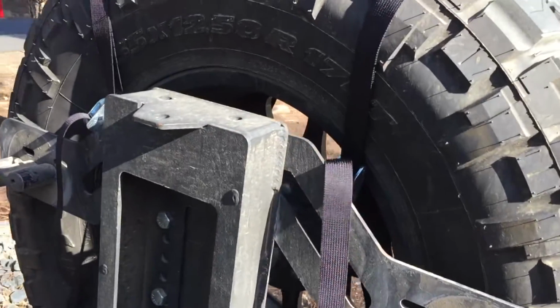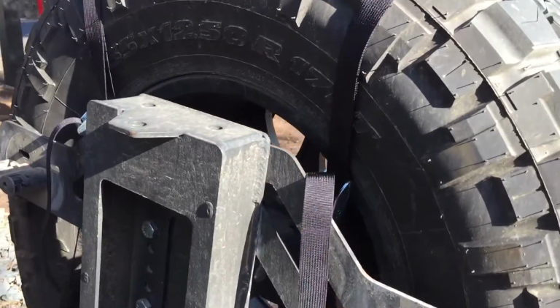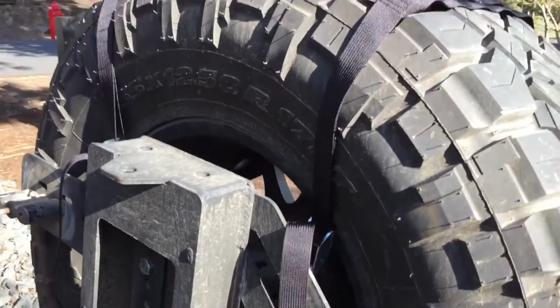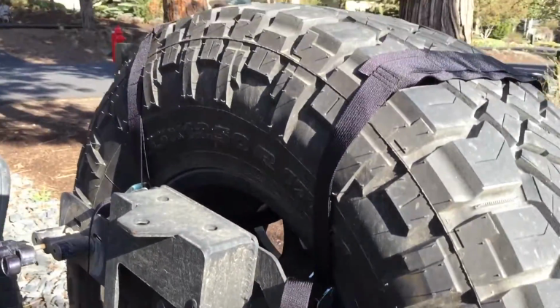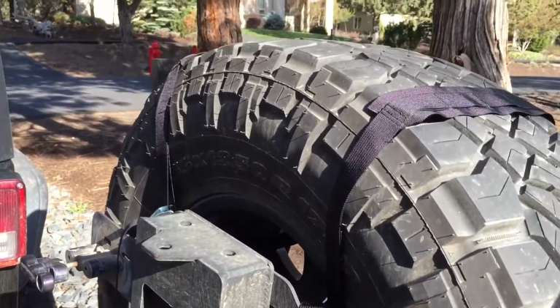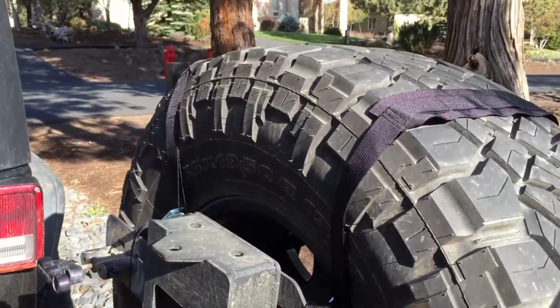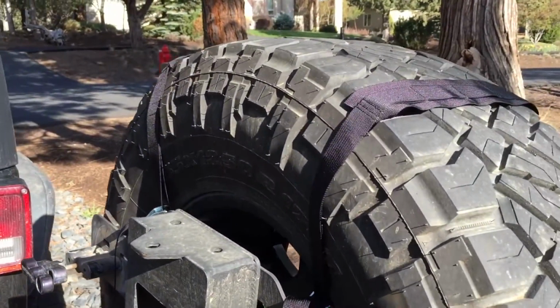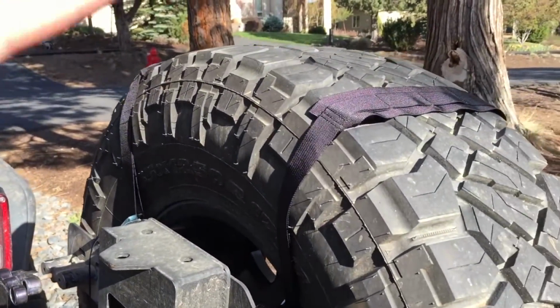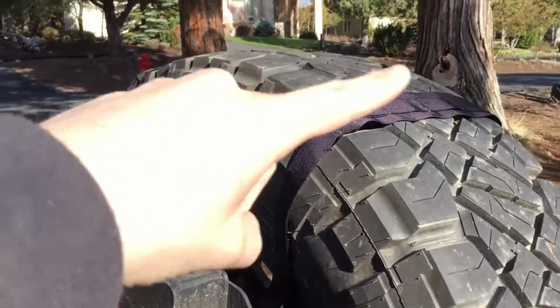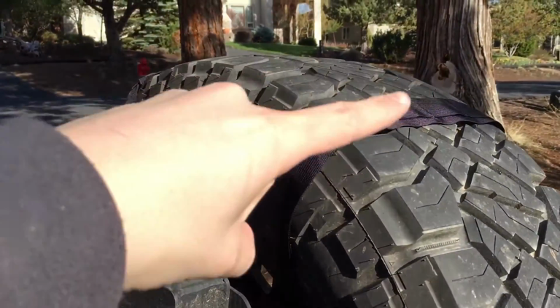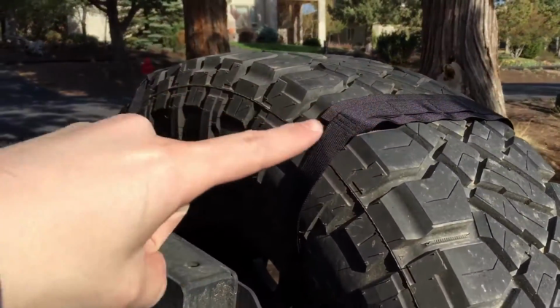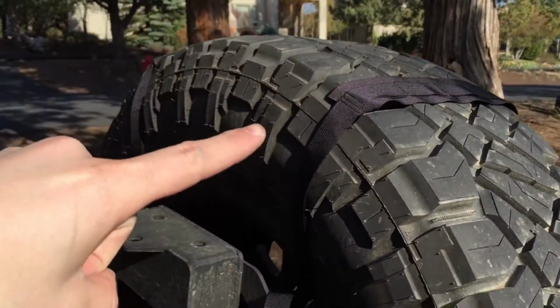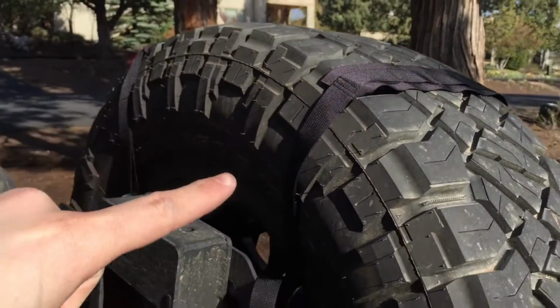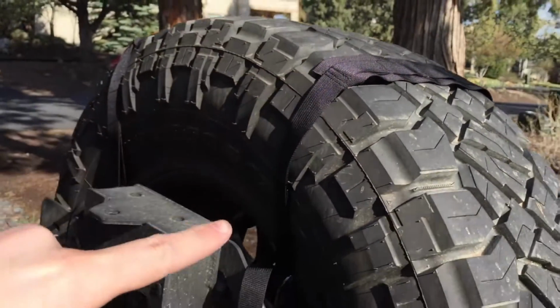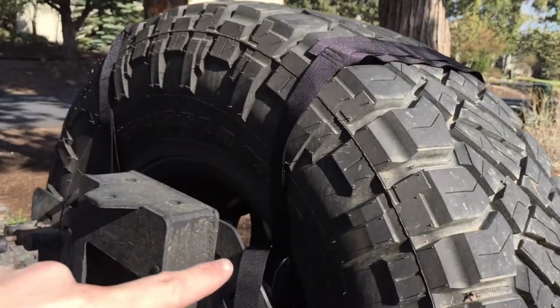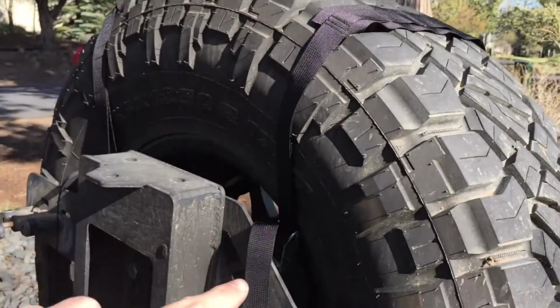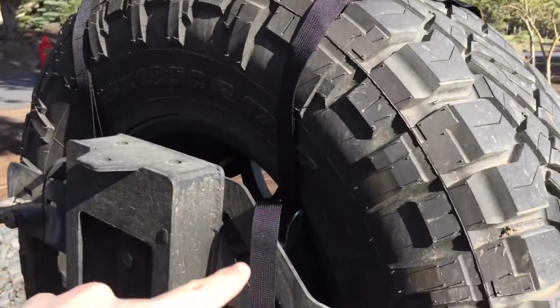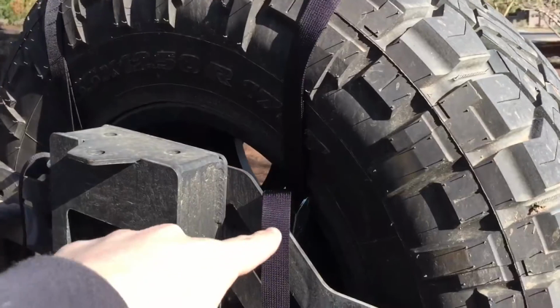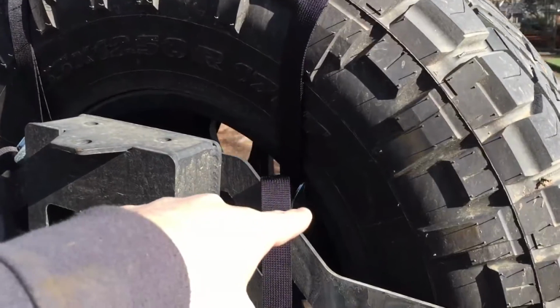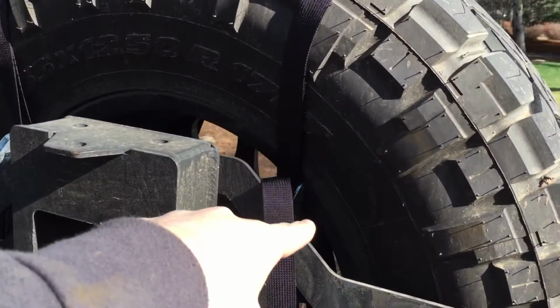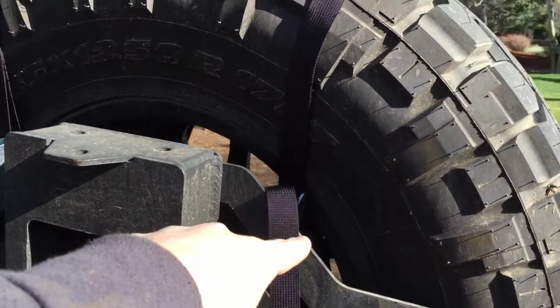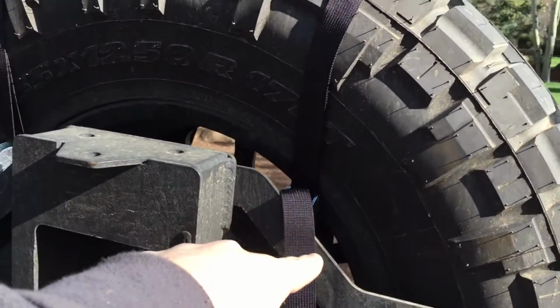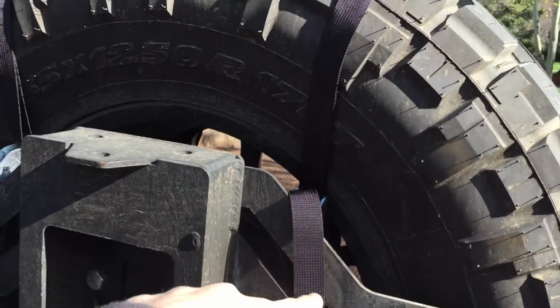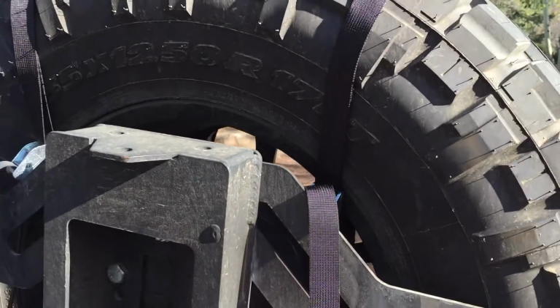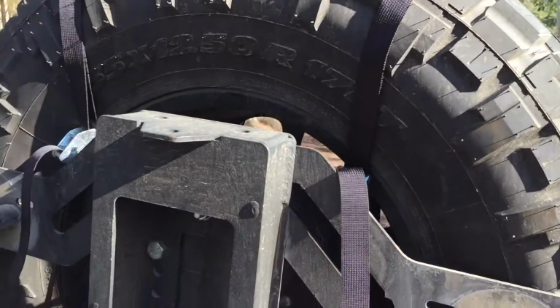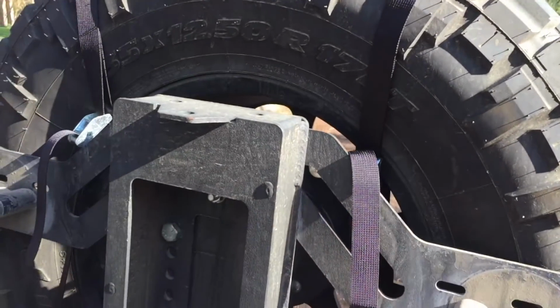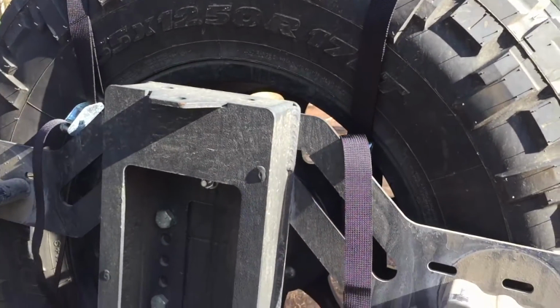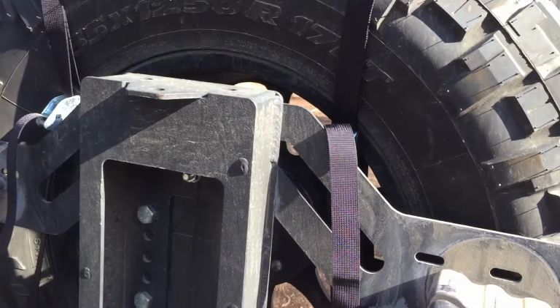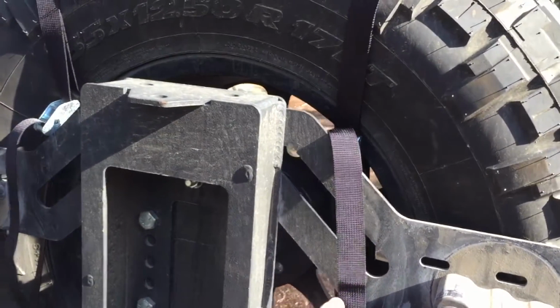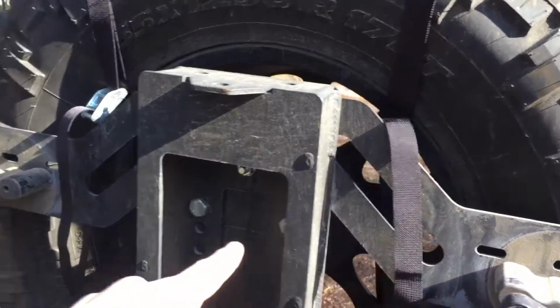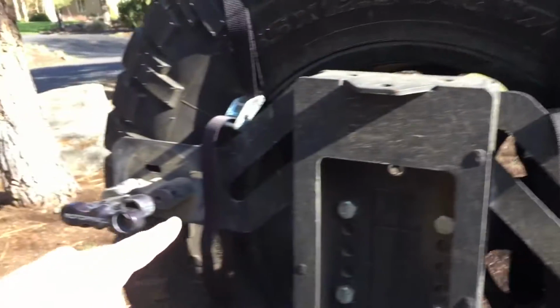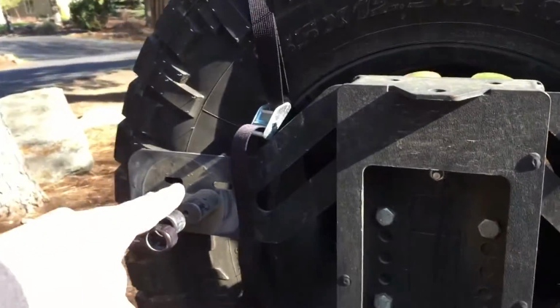As you can see, we have the webbing going over the tire, and here are the buckles.